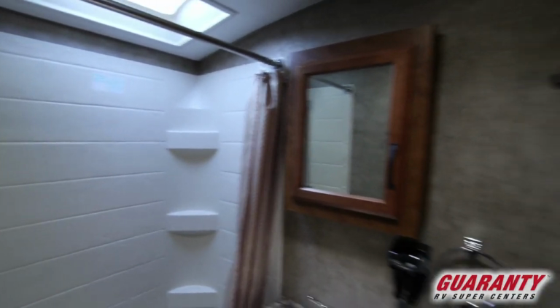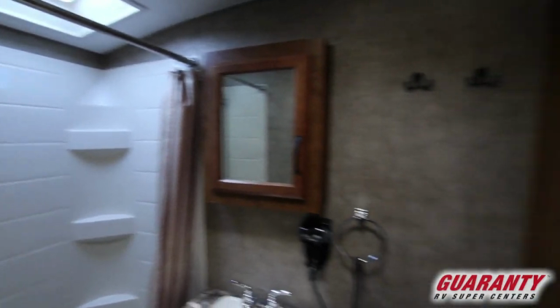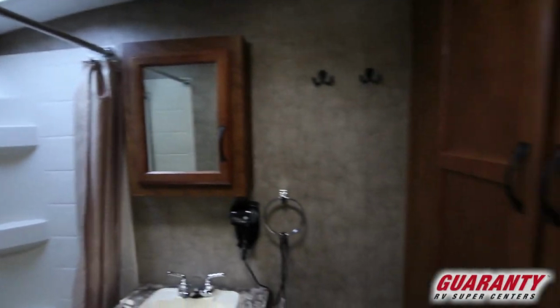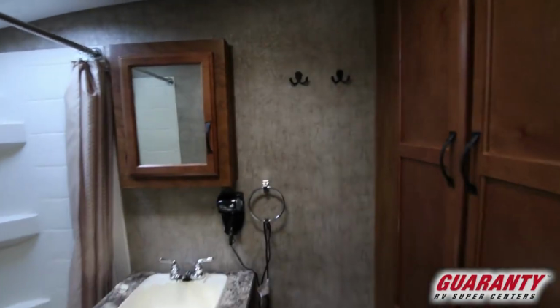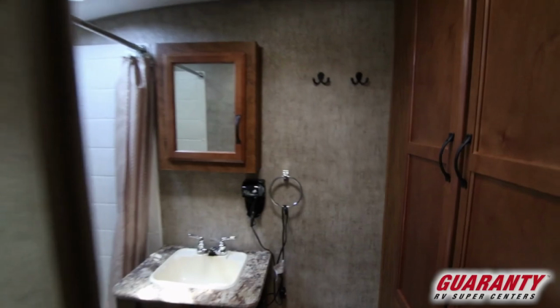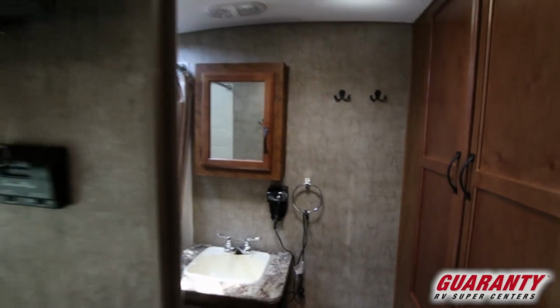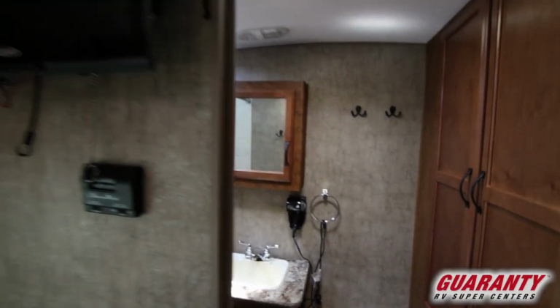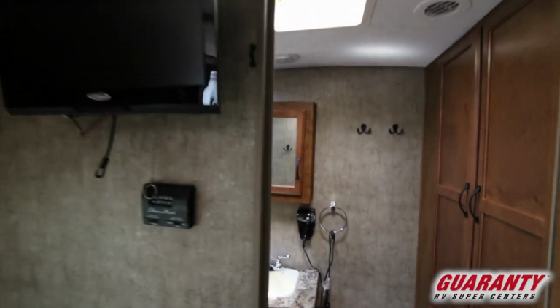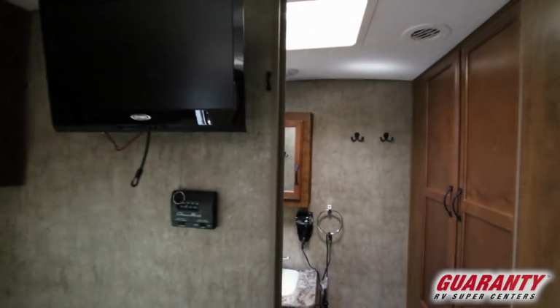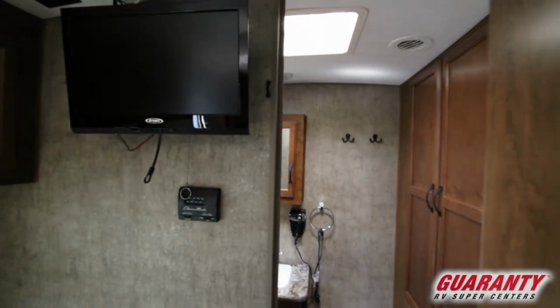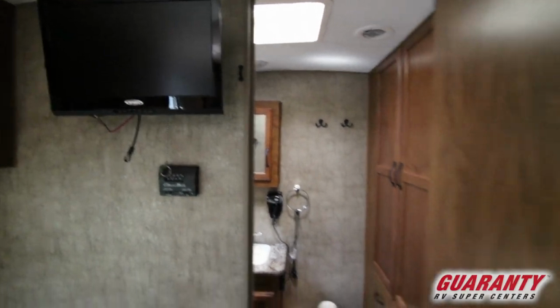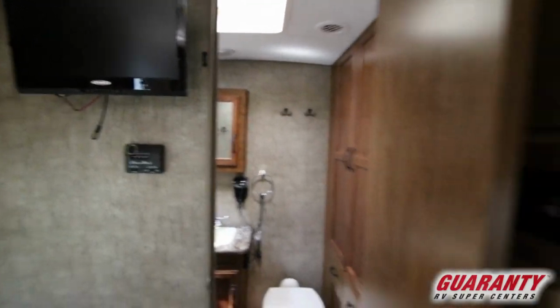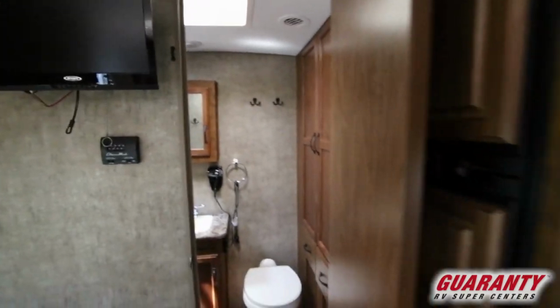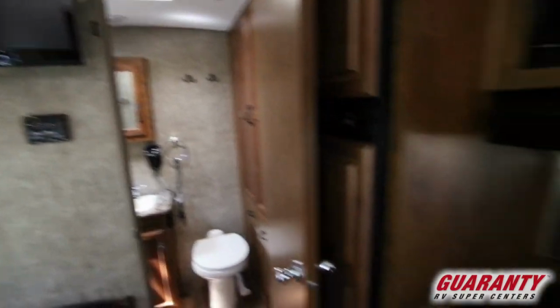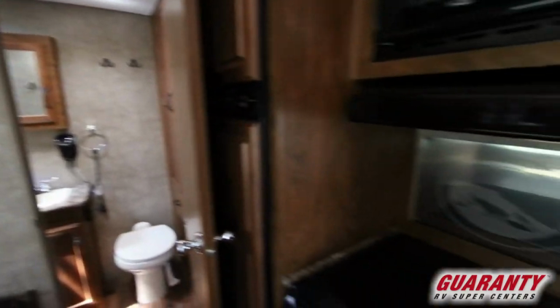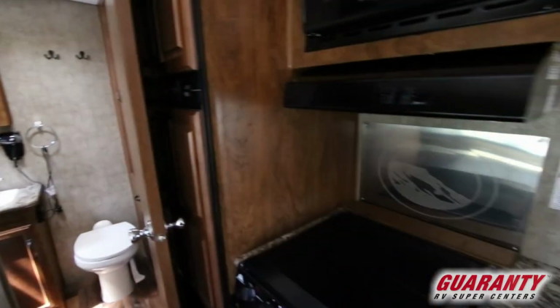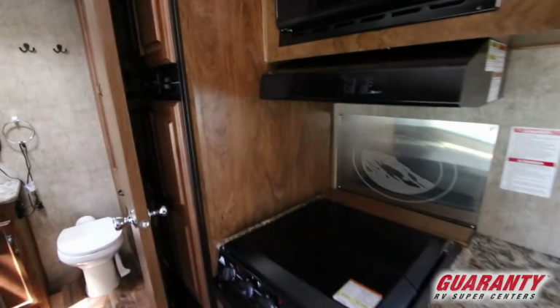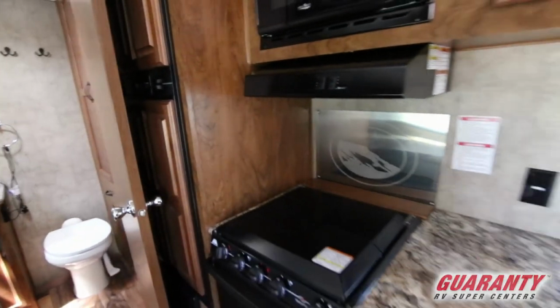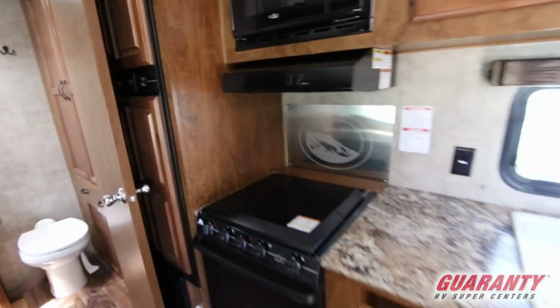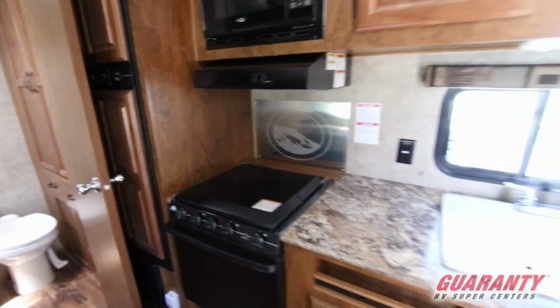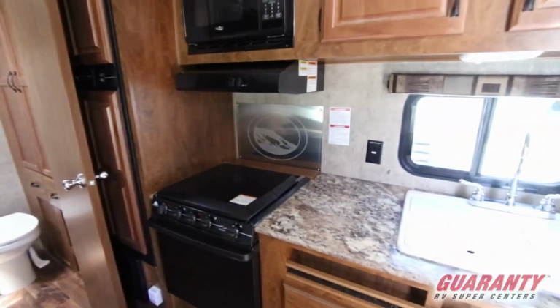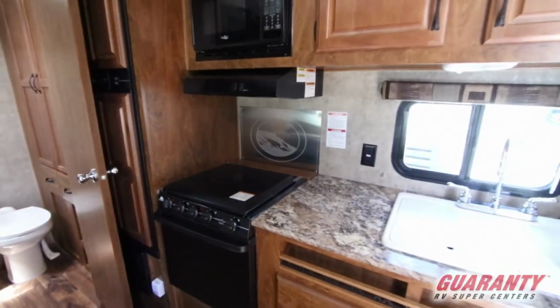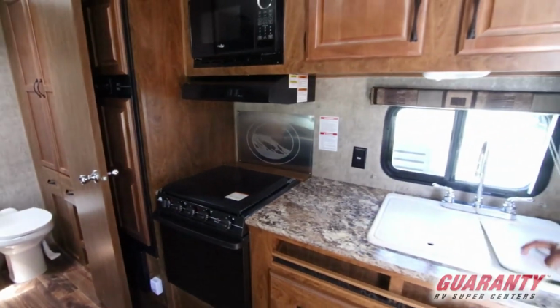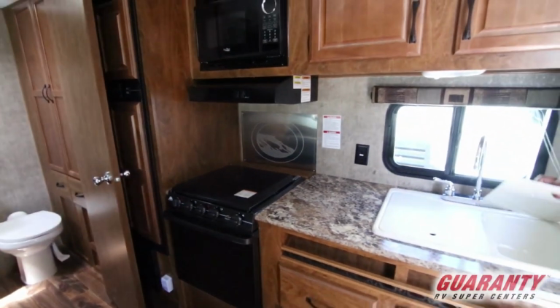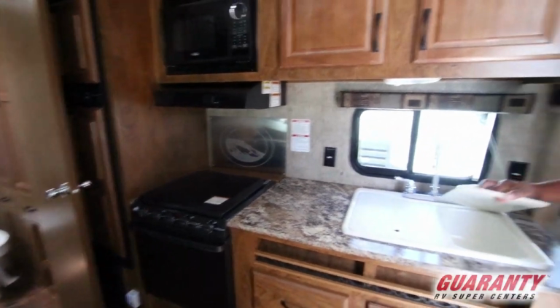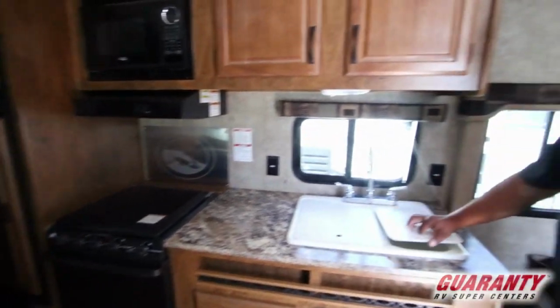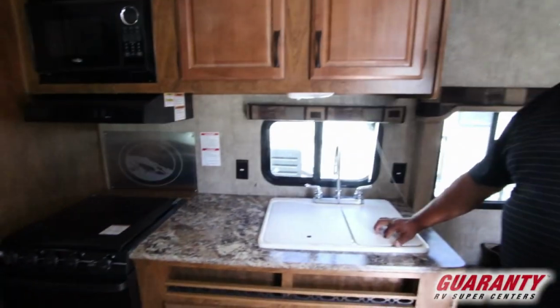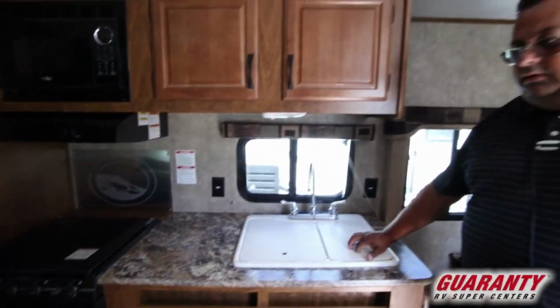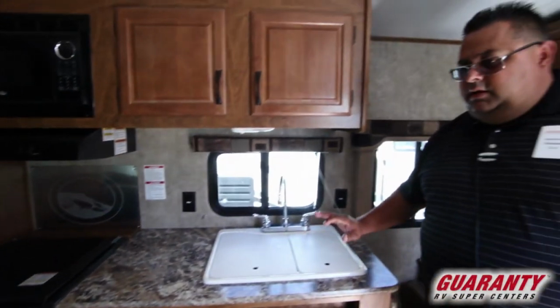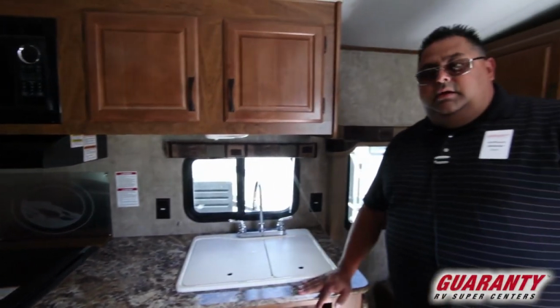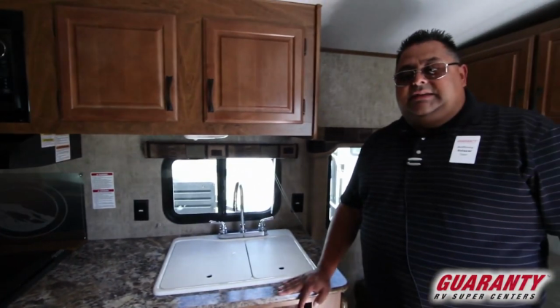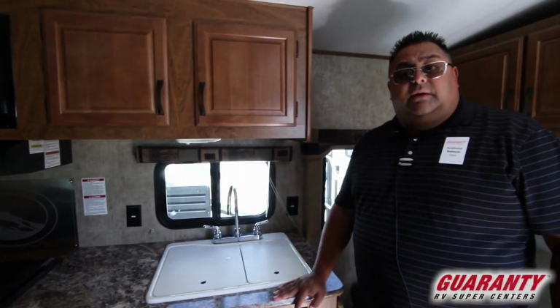There's a nice little TV and entertainment center. It's got a three-burner cooktop, microwave, double sink, and nice countertops.